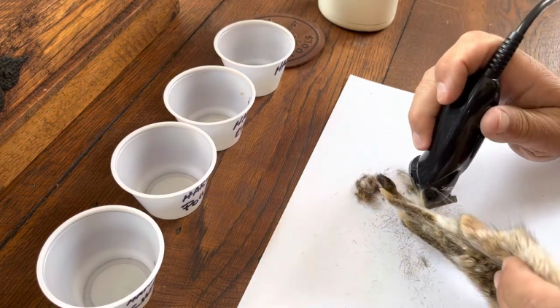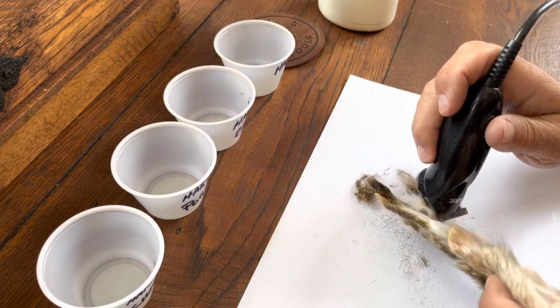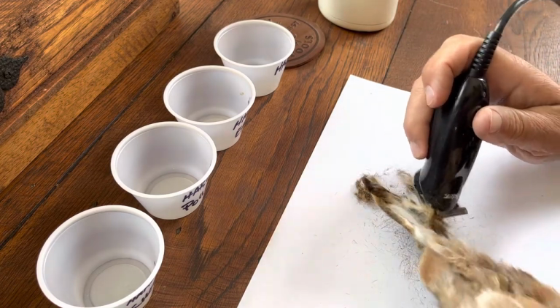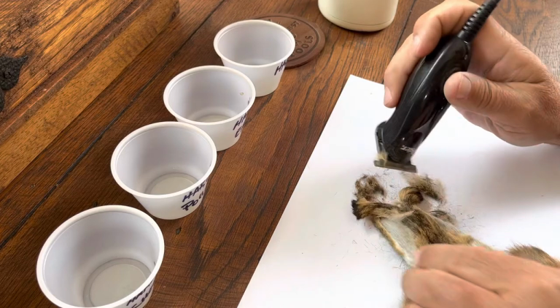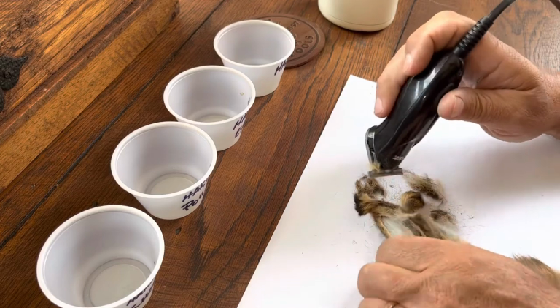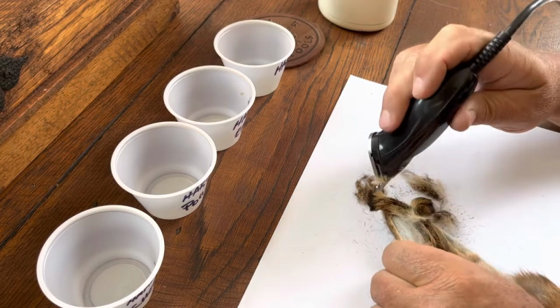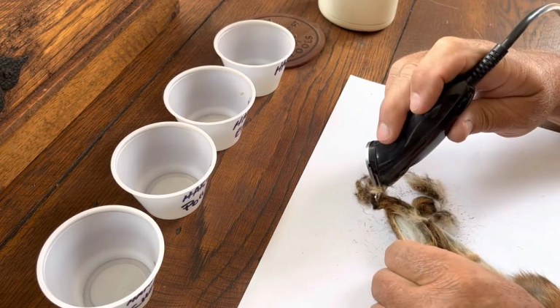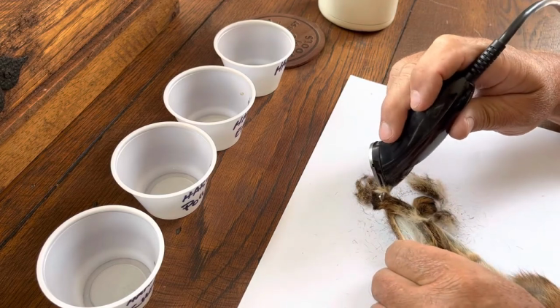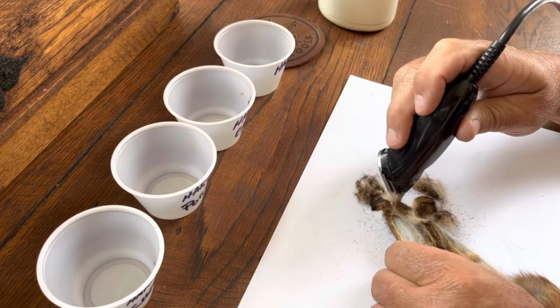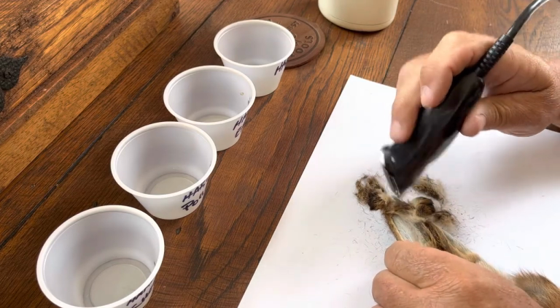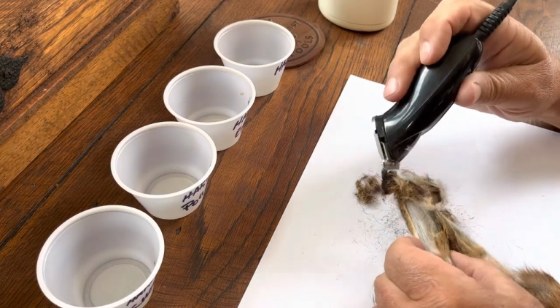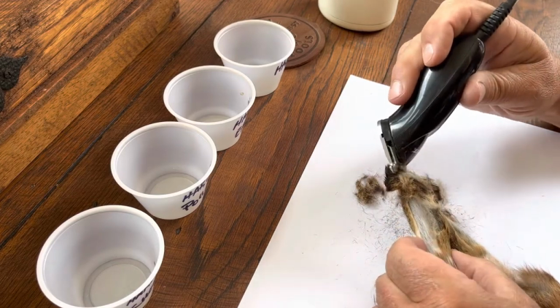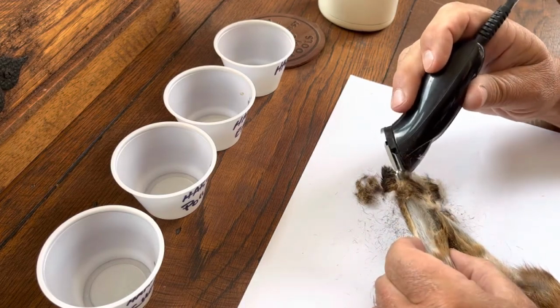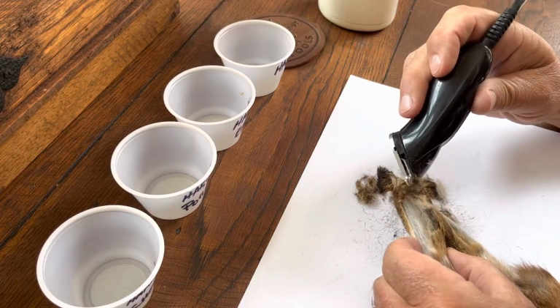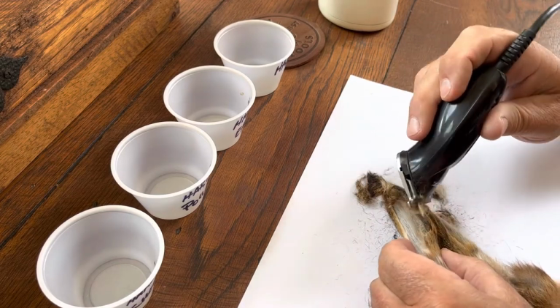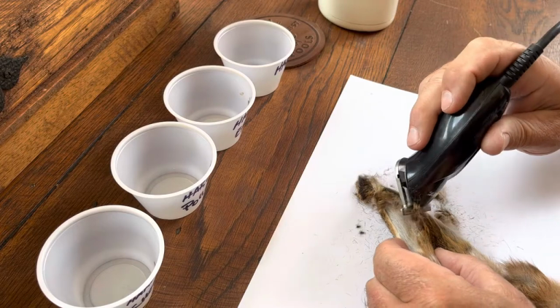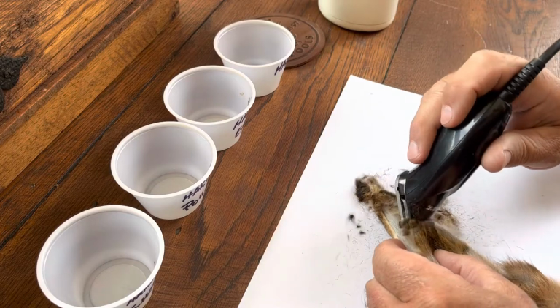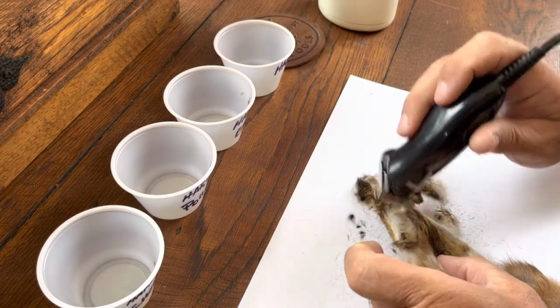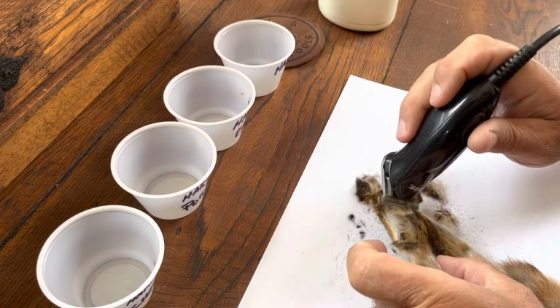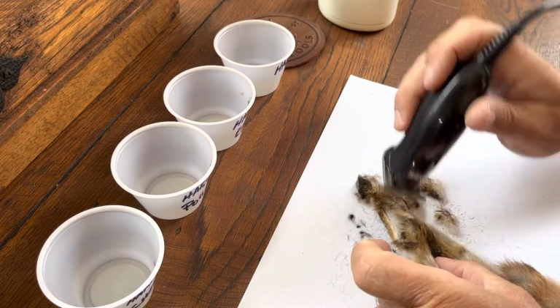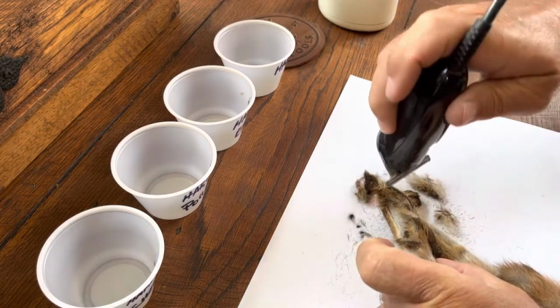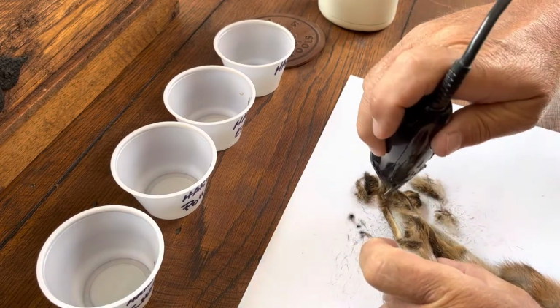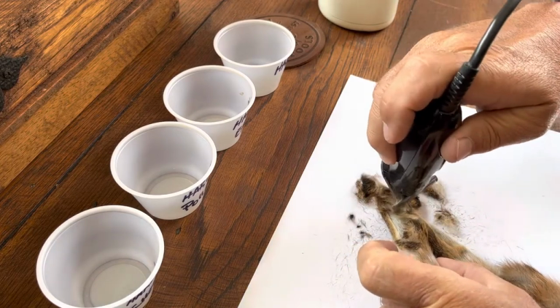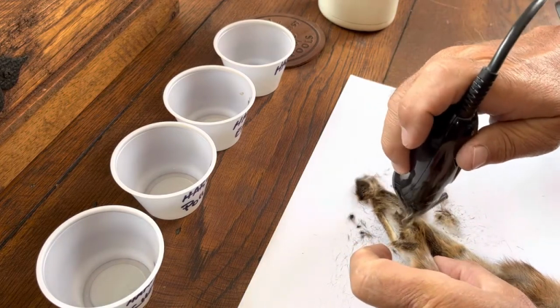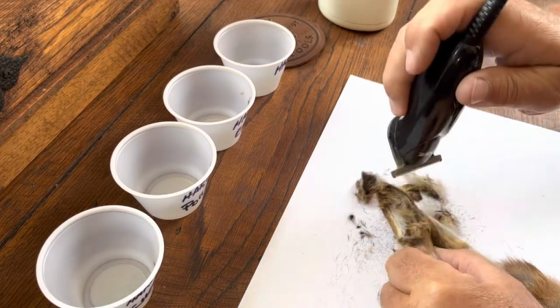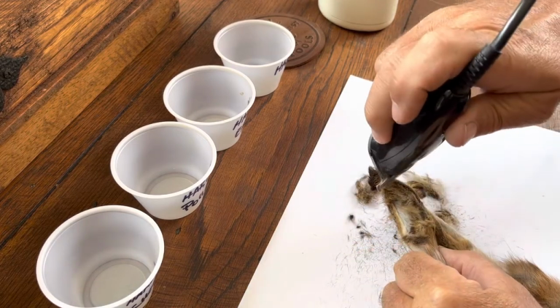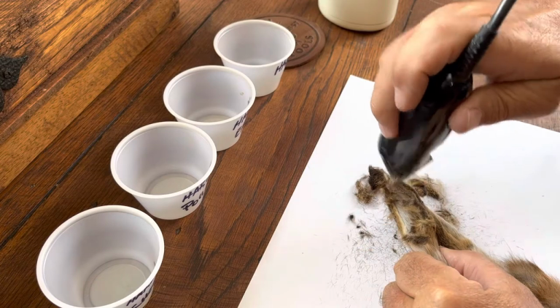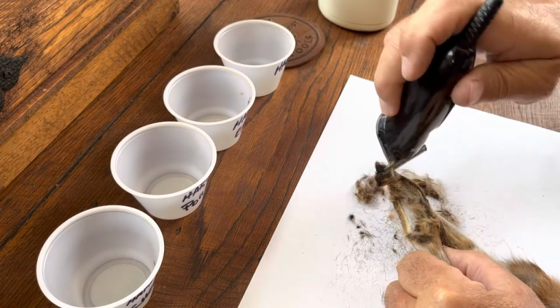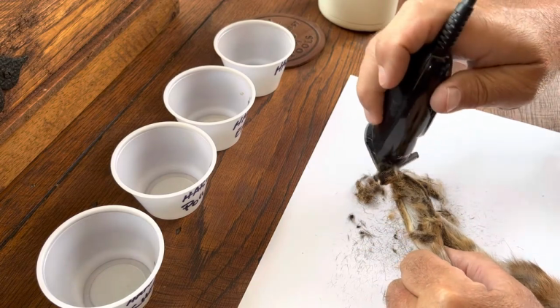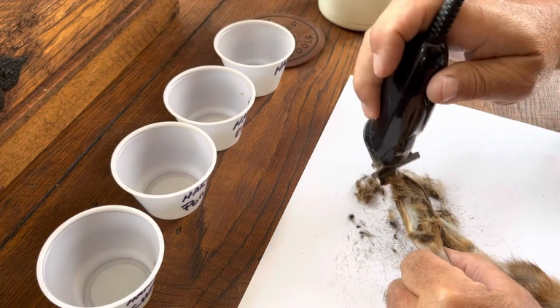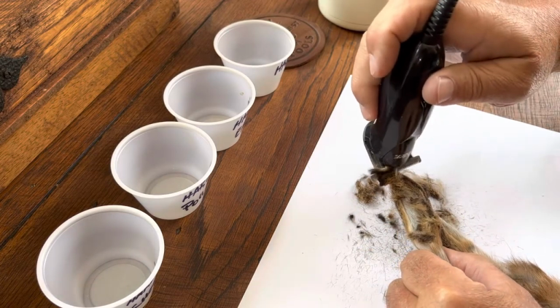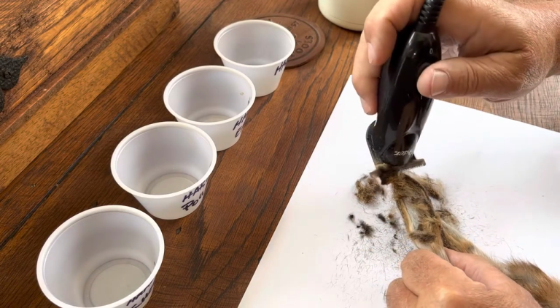You'll notice different colors, and if you want to make a certain color, you try to avoid the white area and just sort of get some of the darker stuff.